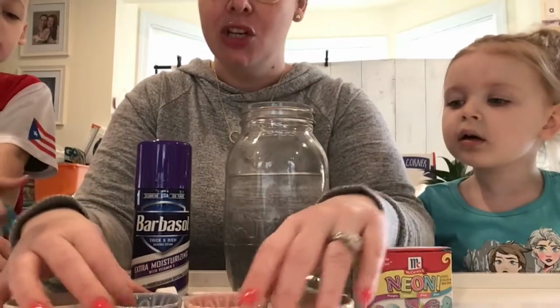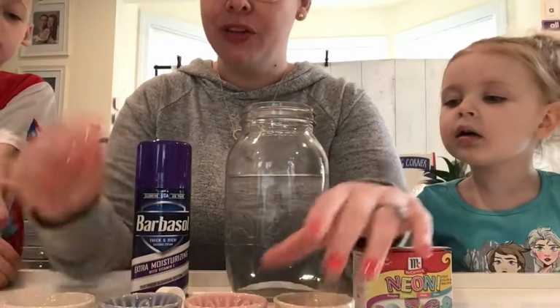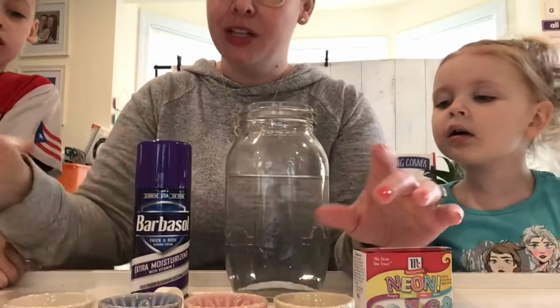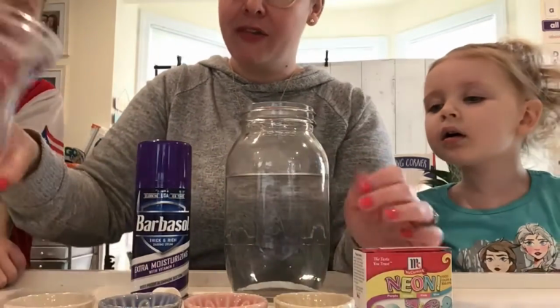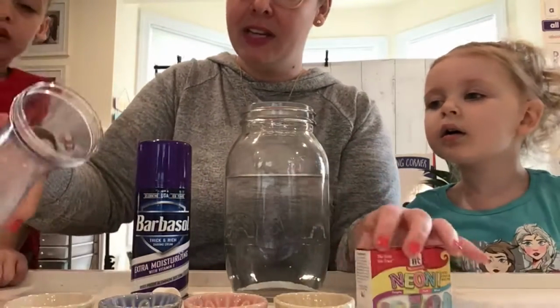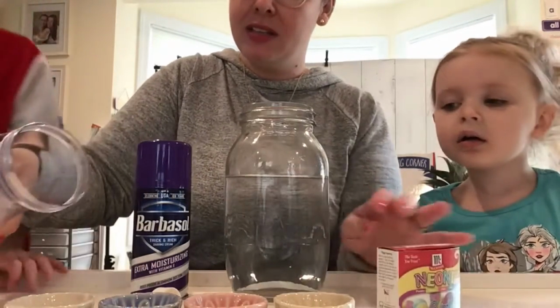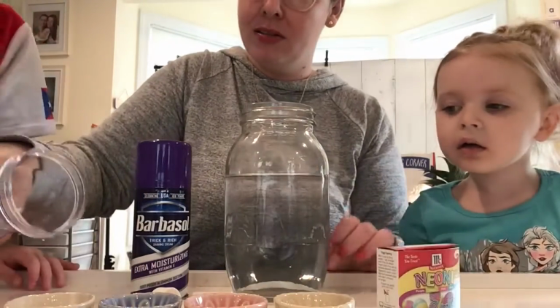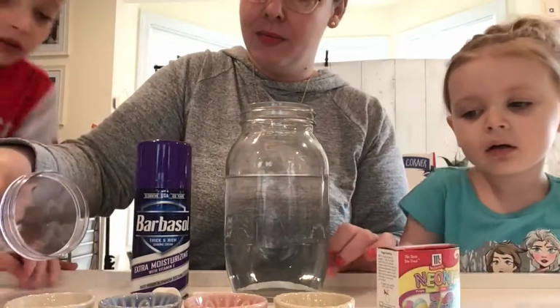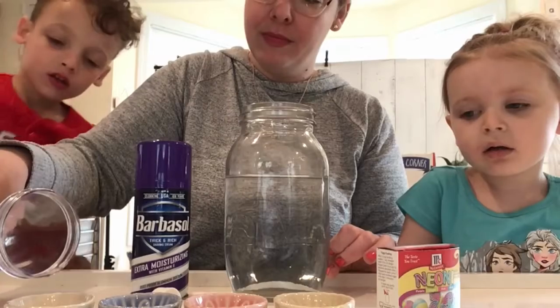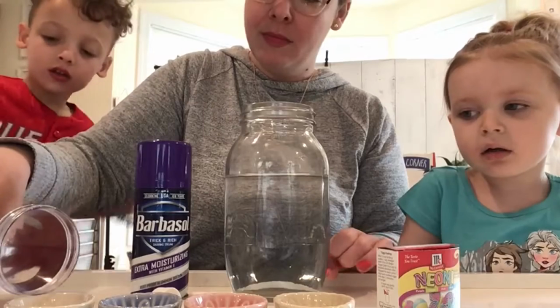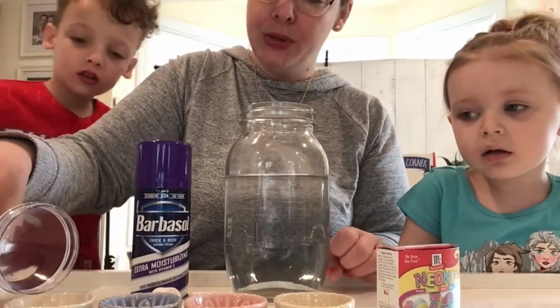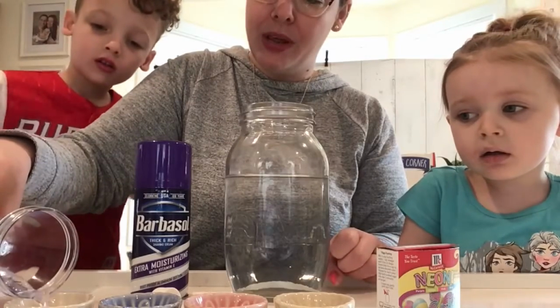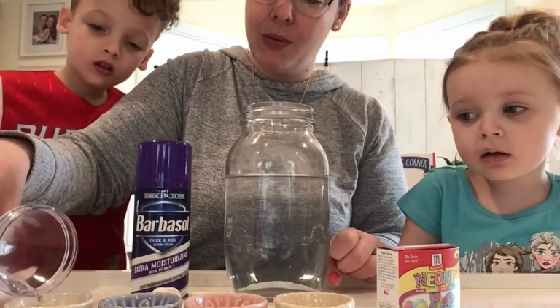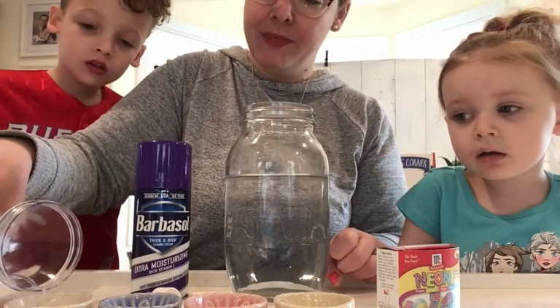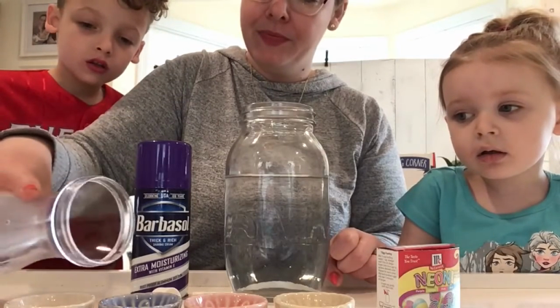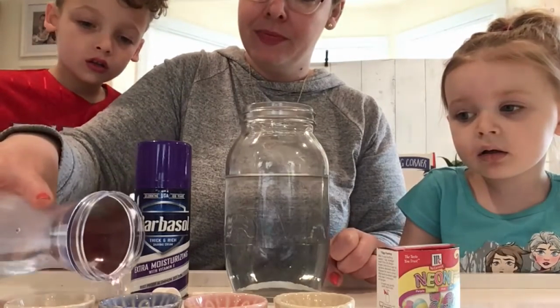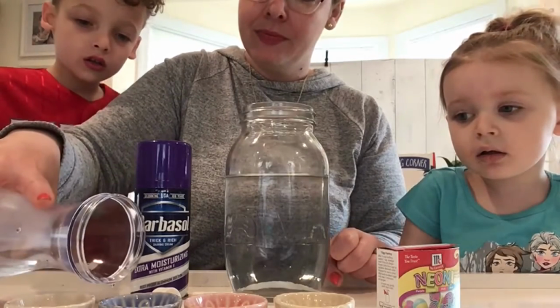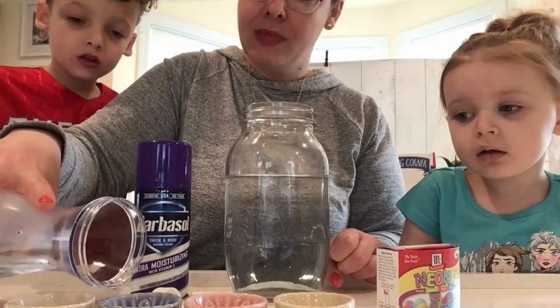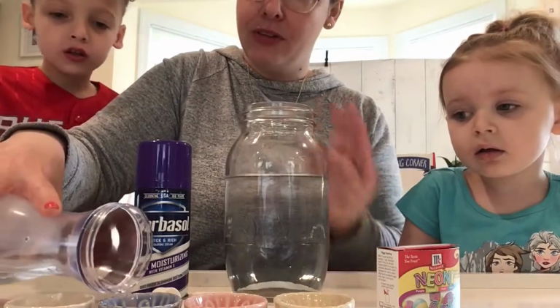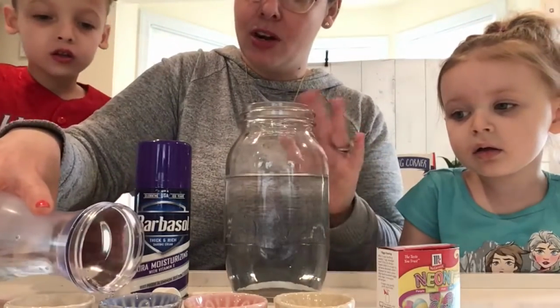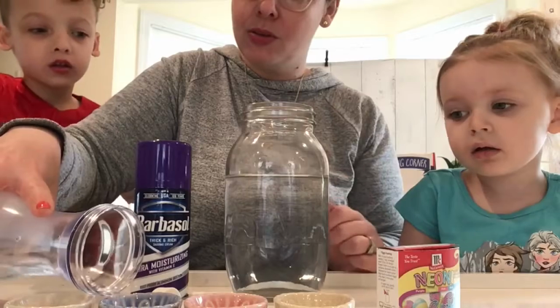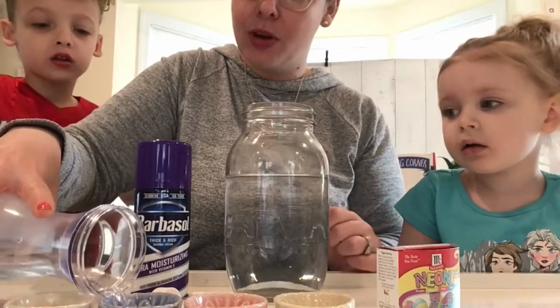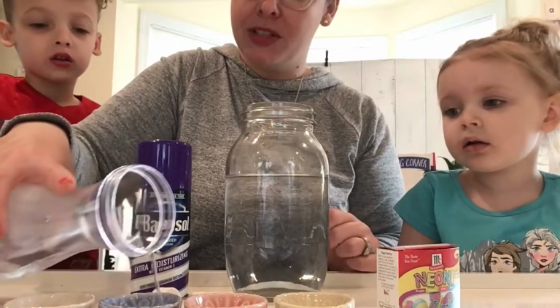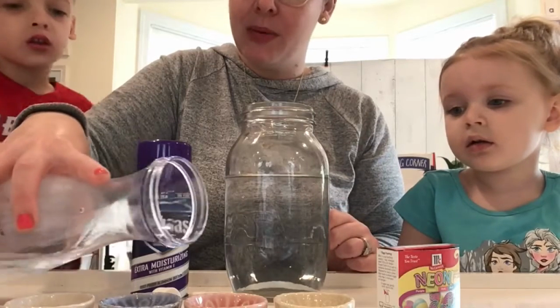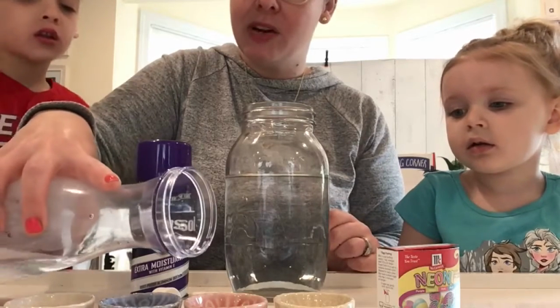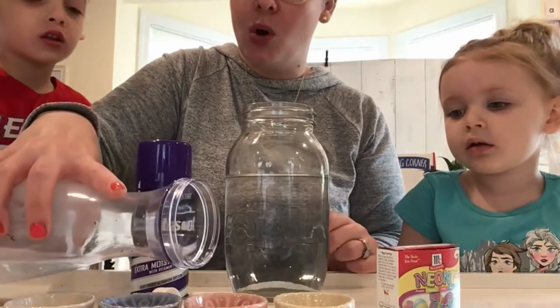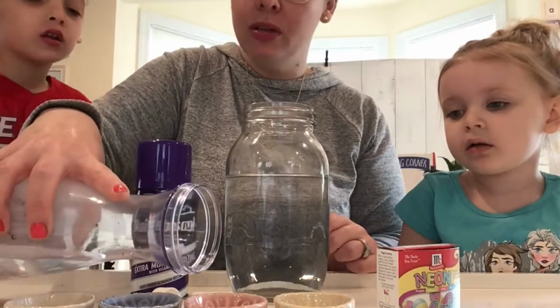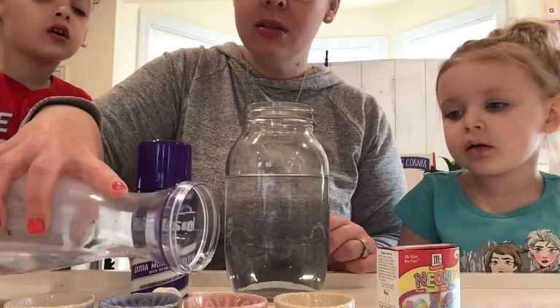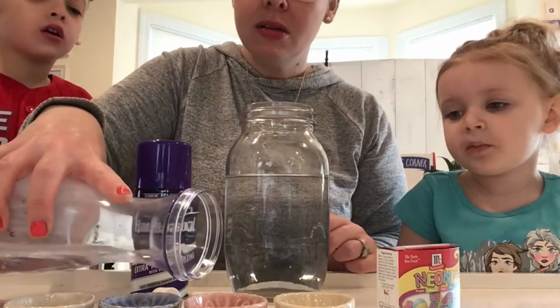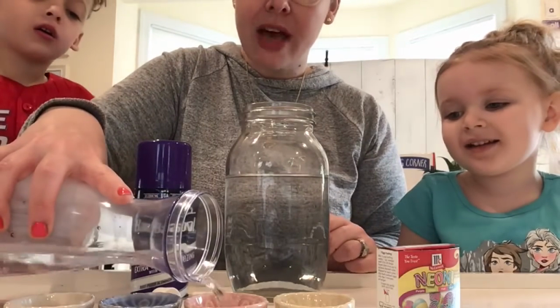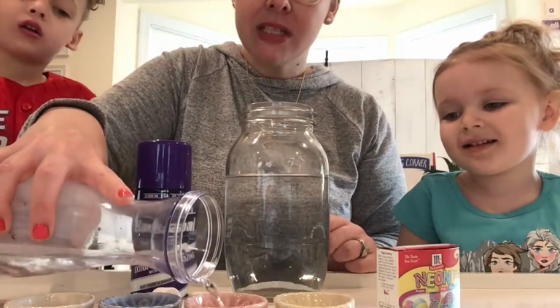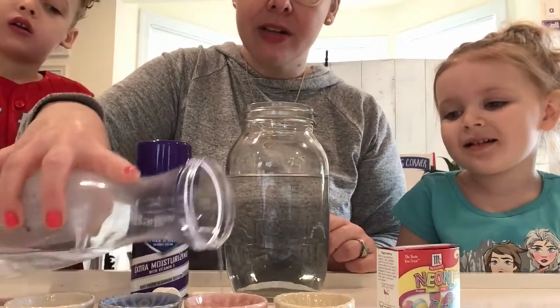So the first thing we're gonna do is fill each of these little bowls with water. I already filled the jar with two-thirds water before we started. By the way, it's better if it's cold.